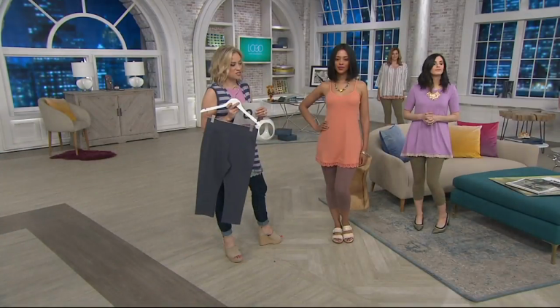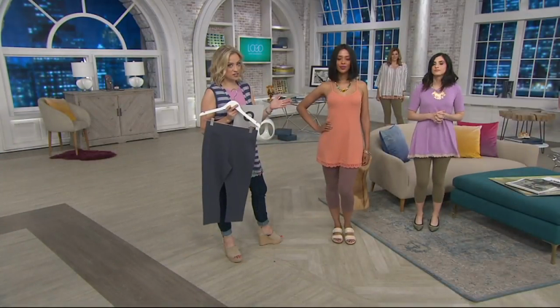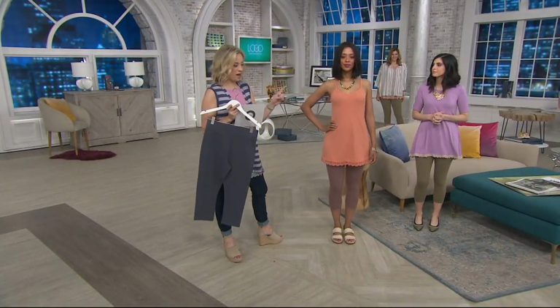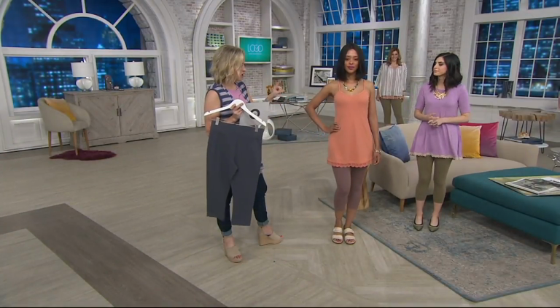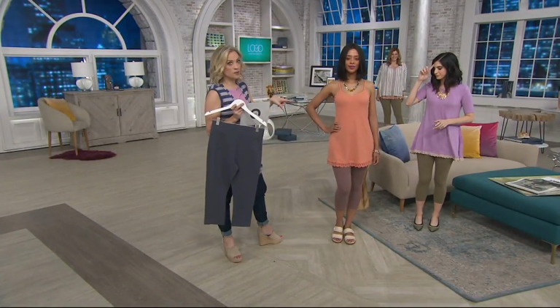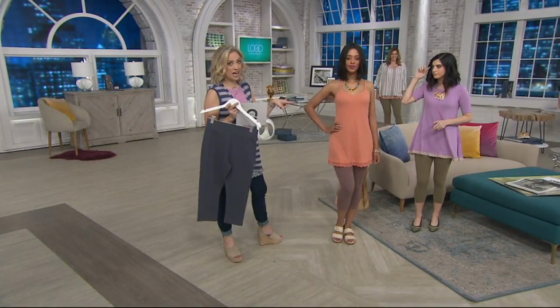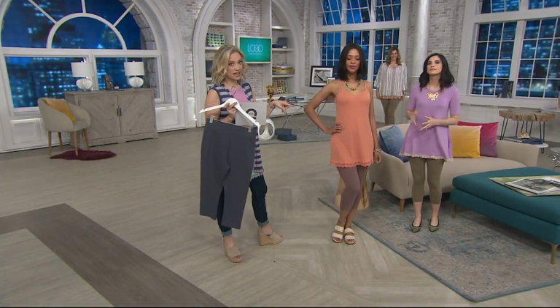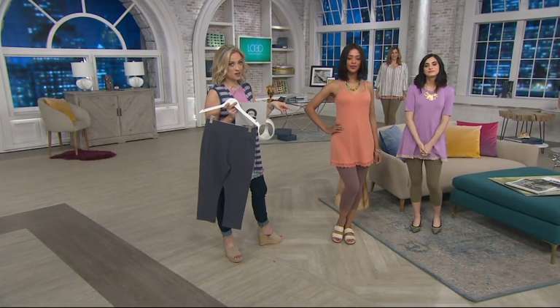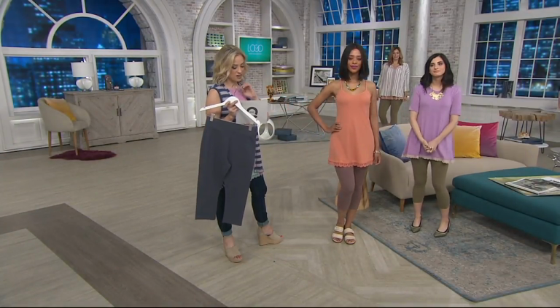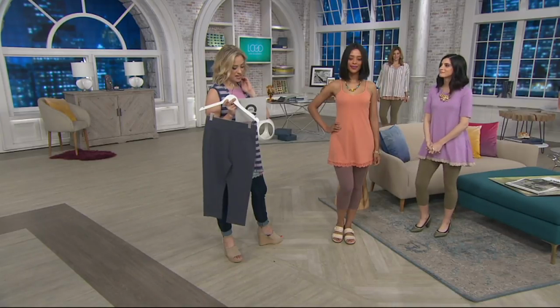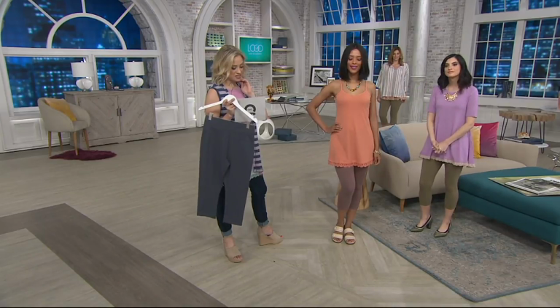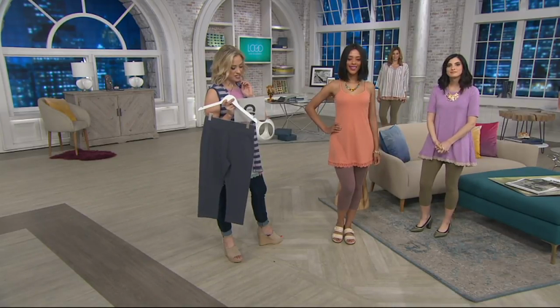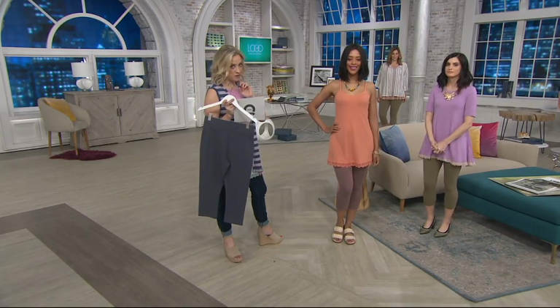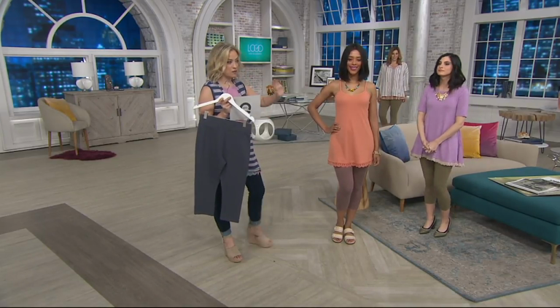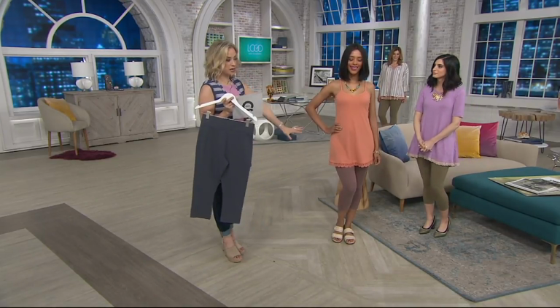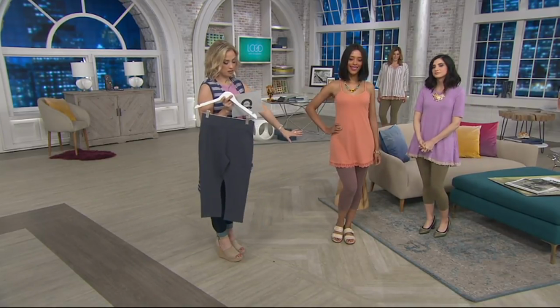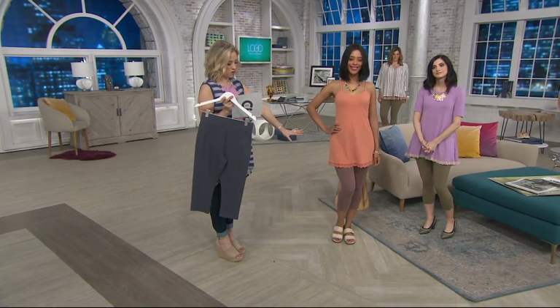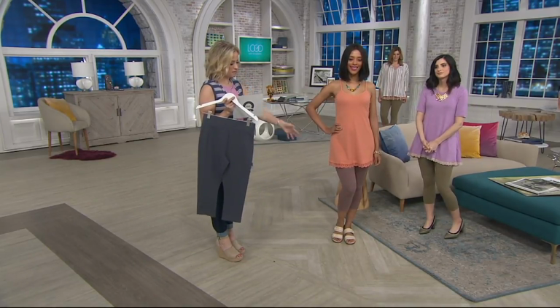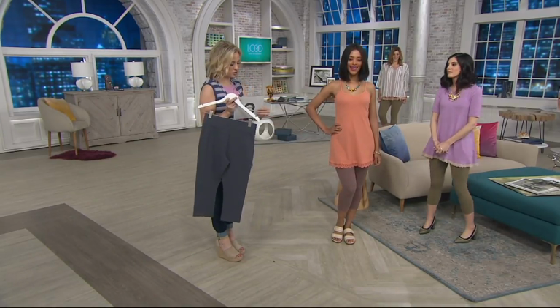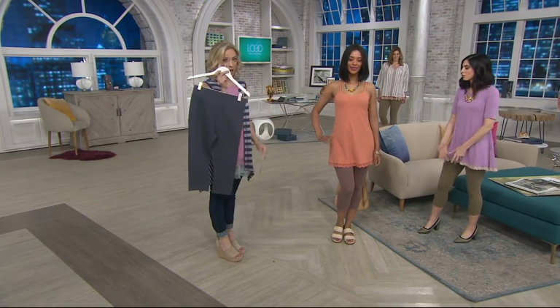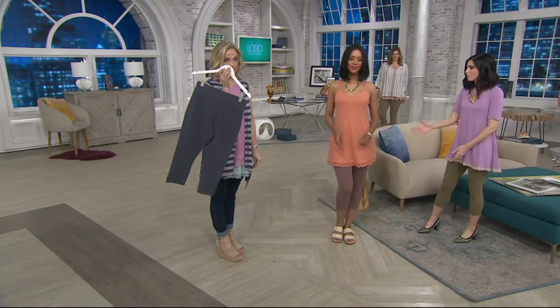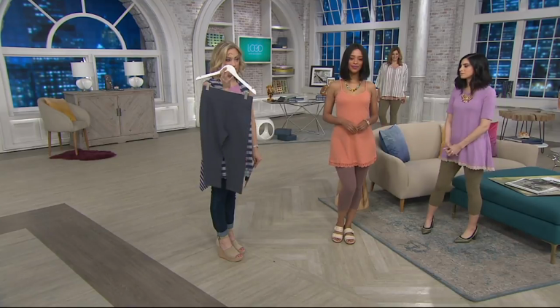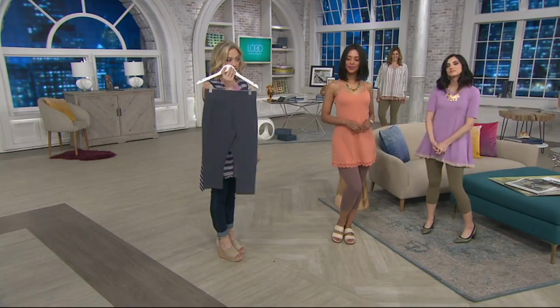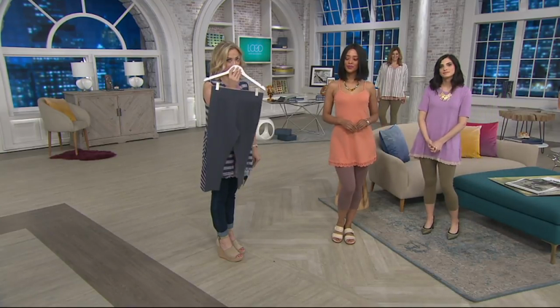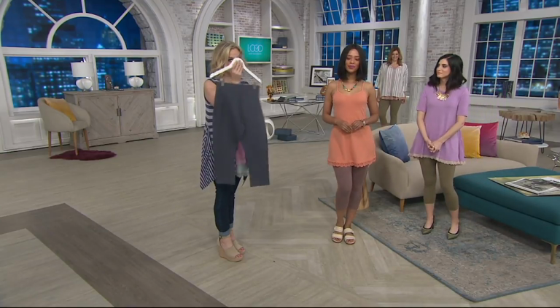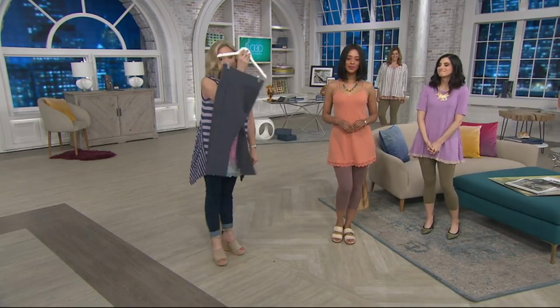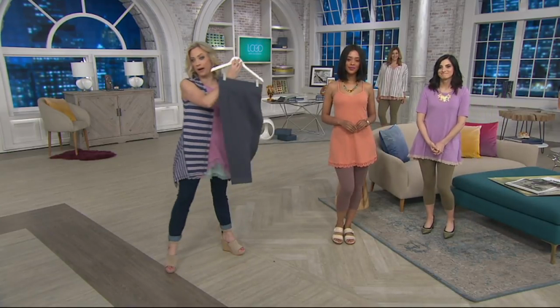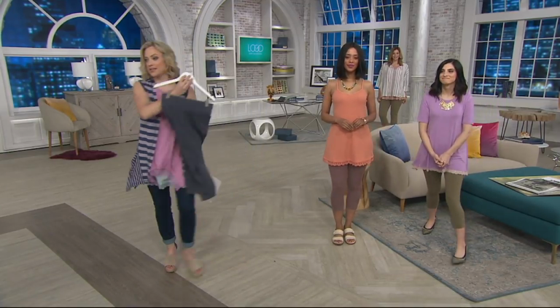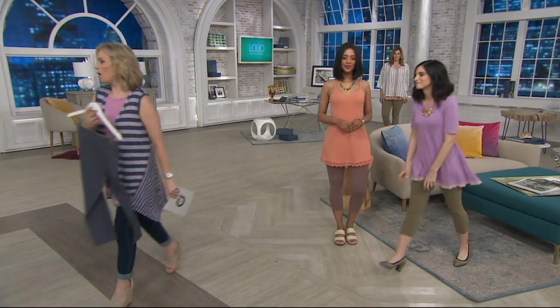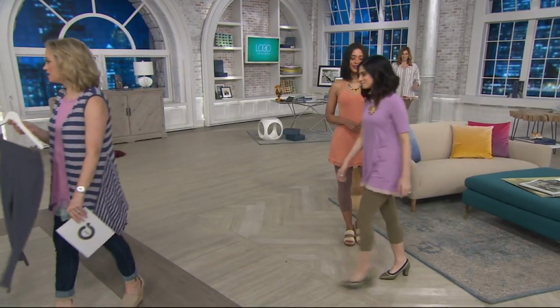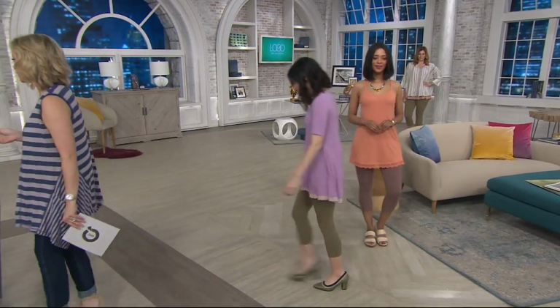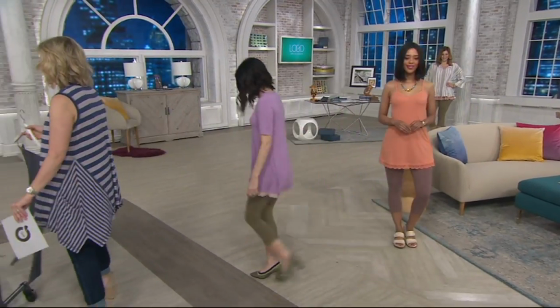The colors we have: Jessie wearing vintage elm, Blair modeling them in maple sugar, and I'm holding them here in twilight gray. Brand new price on some really great pants.